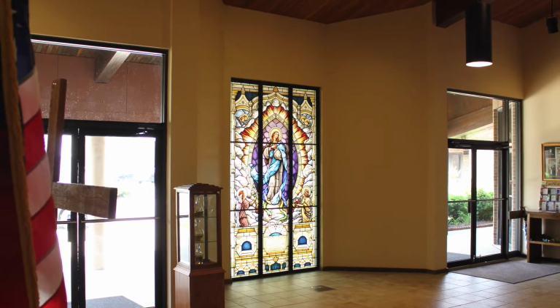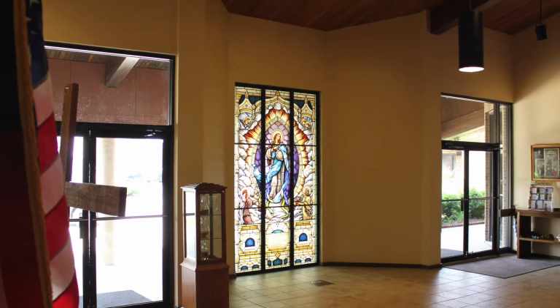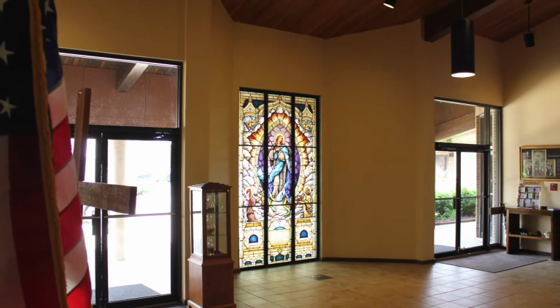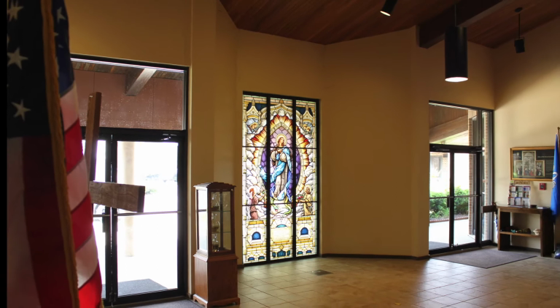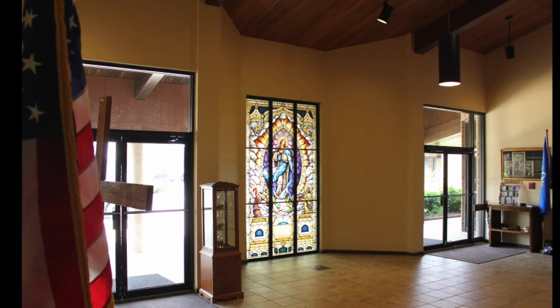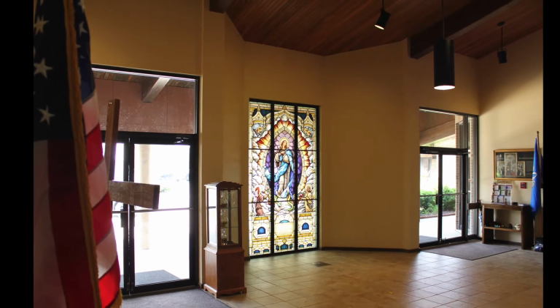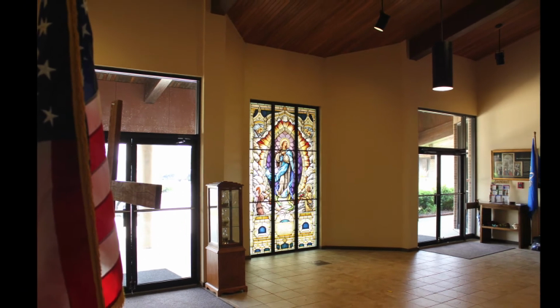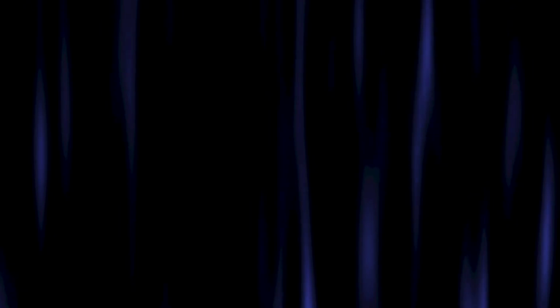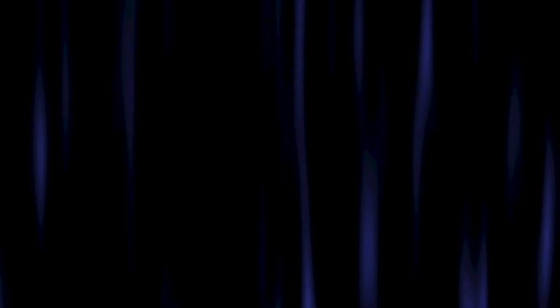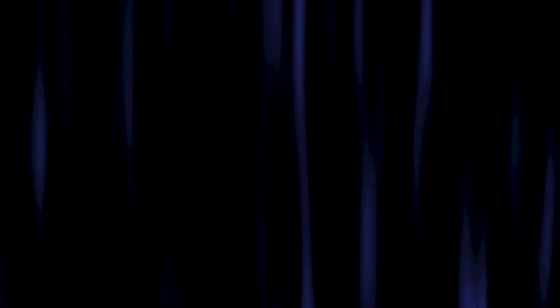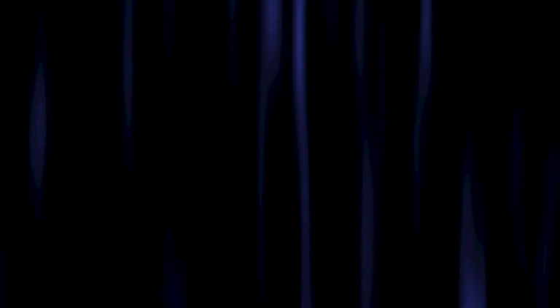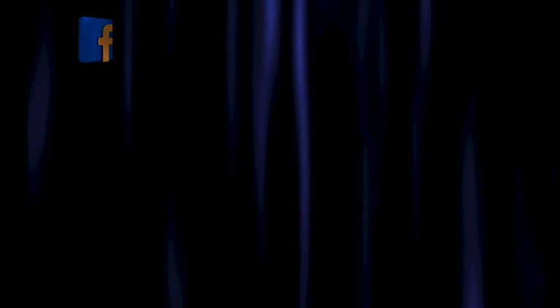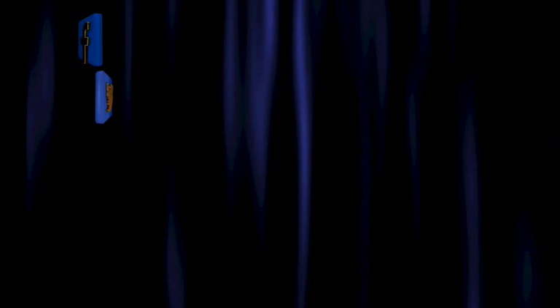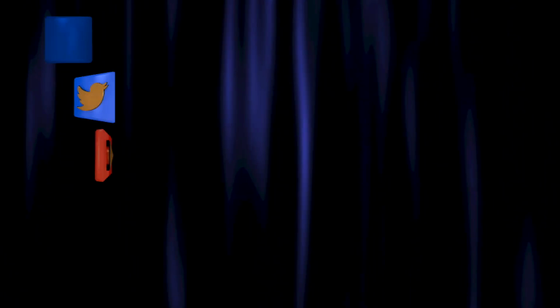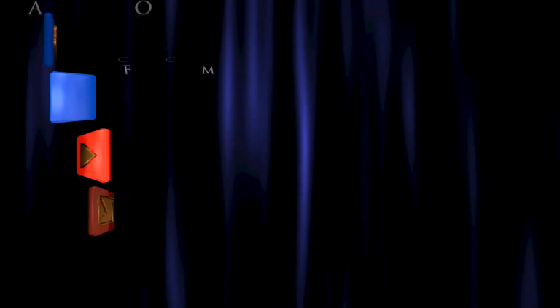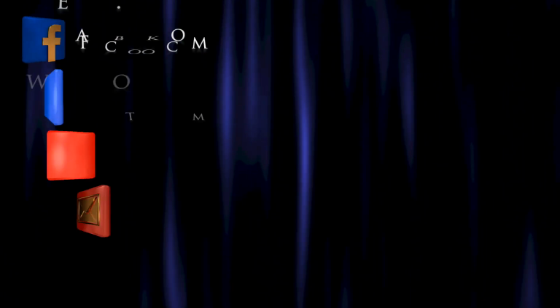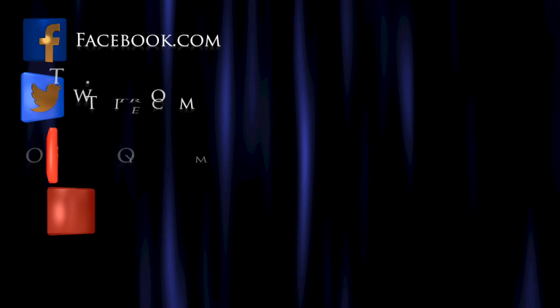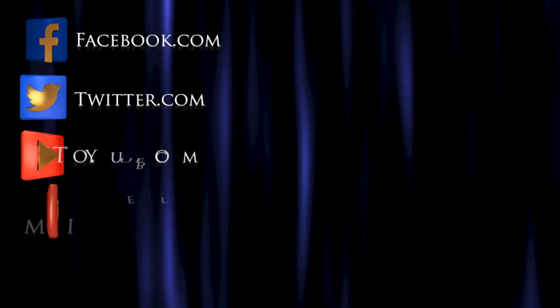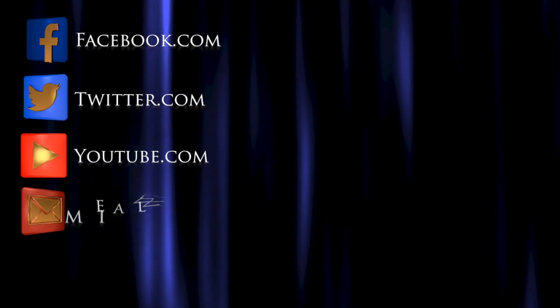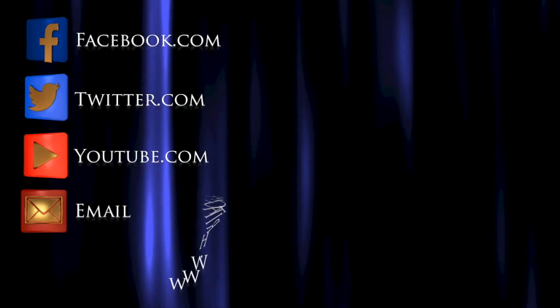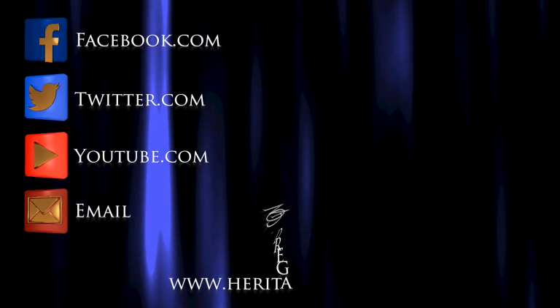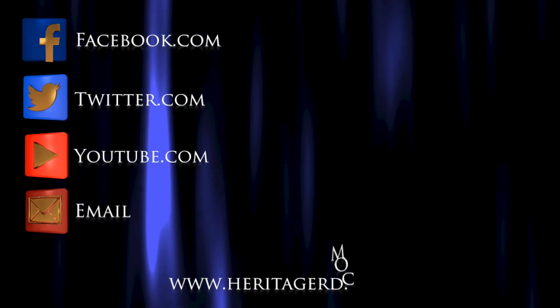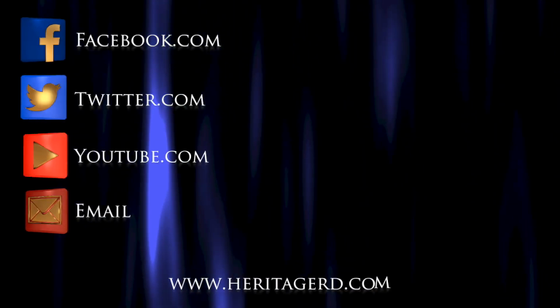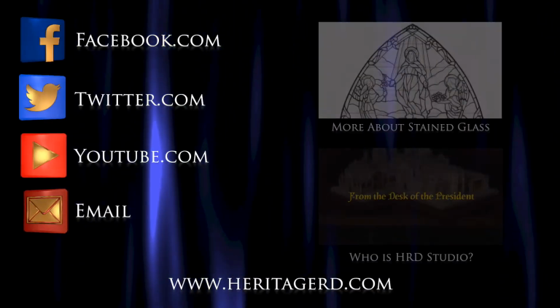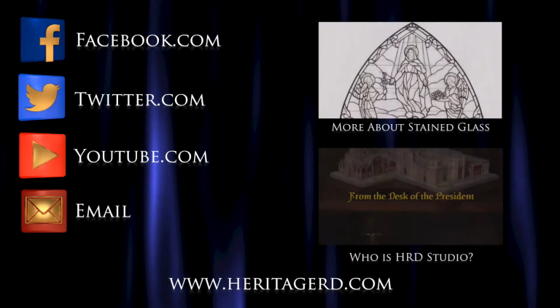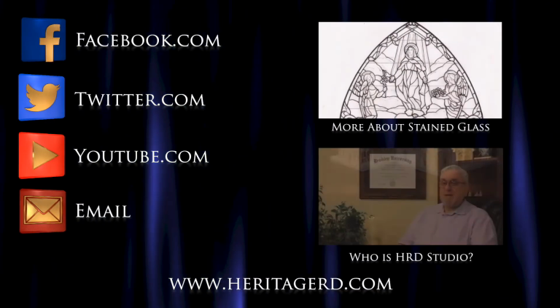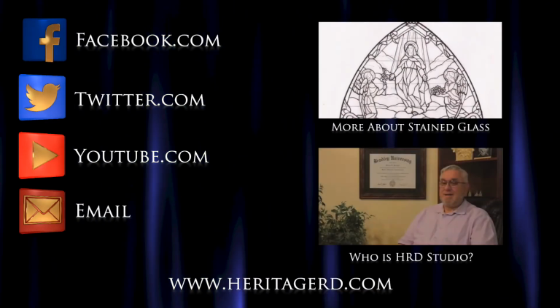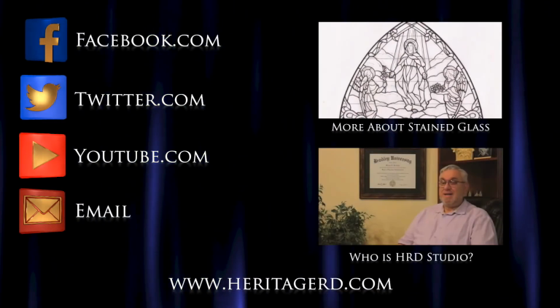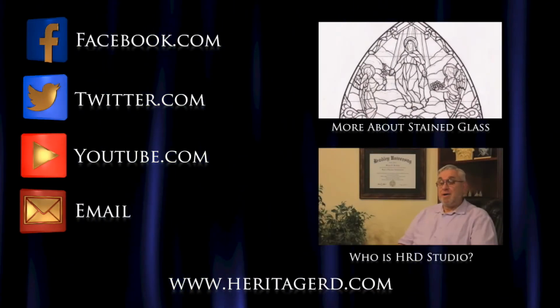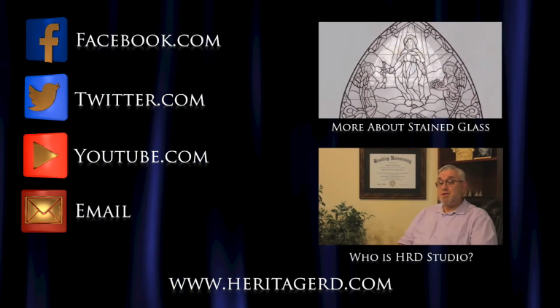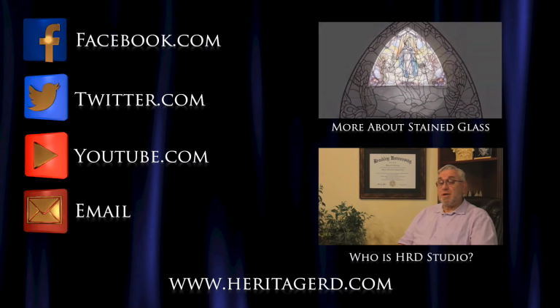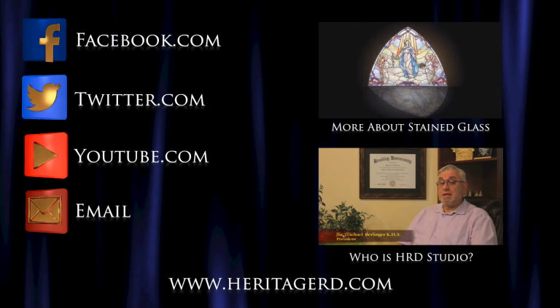If you would like more information on HRD Studio, like us on Facebook and Twitter, subscribe to our YouTube channel, or ask to be on our email newsletter. Check out these other great videos by HRD.